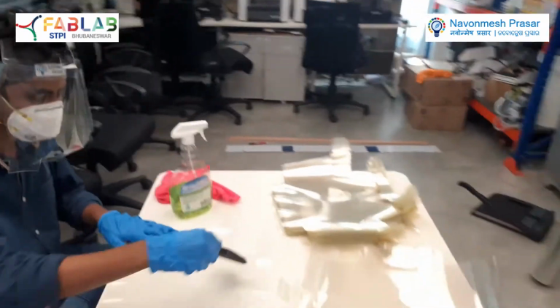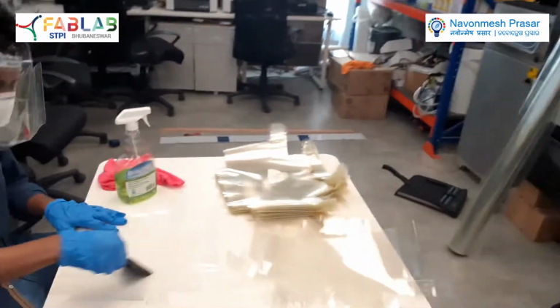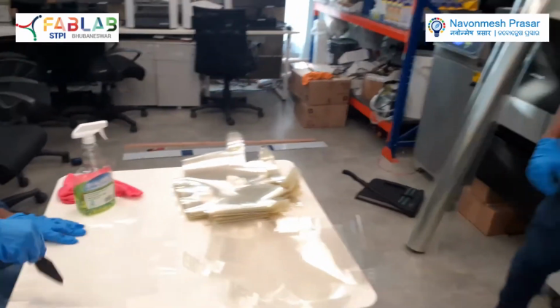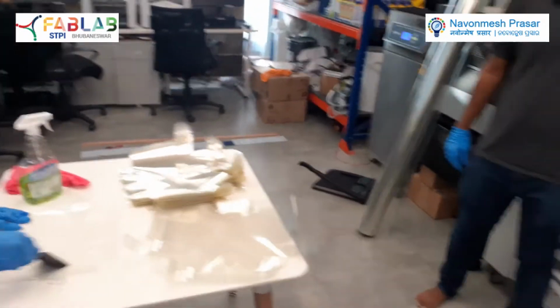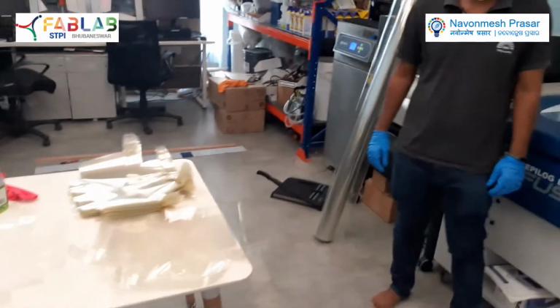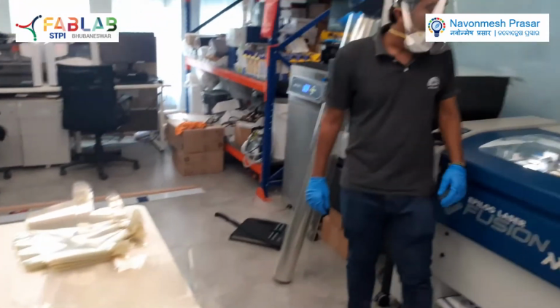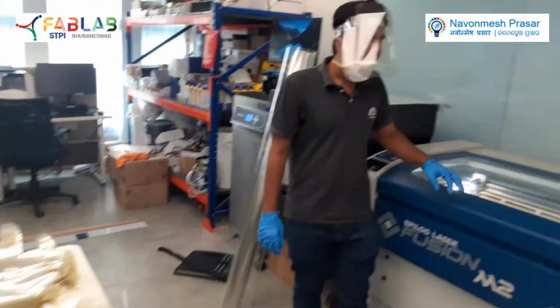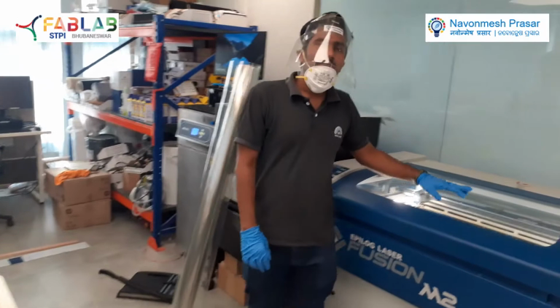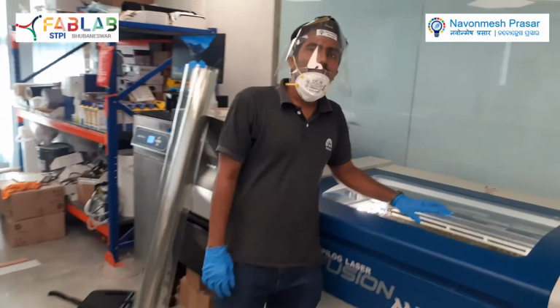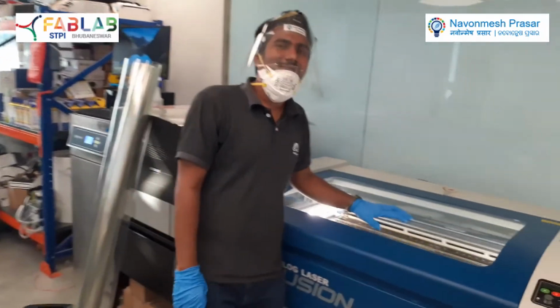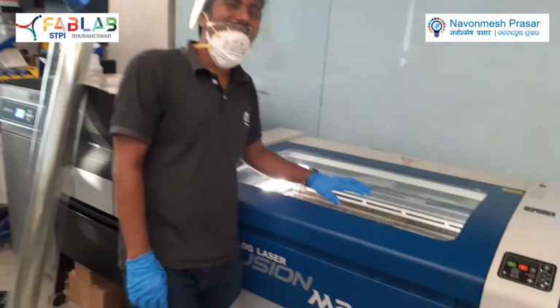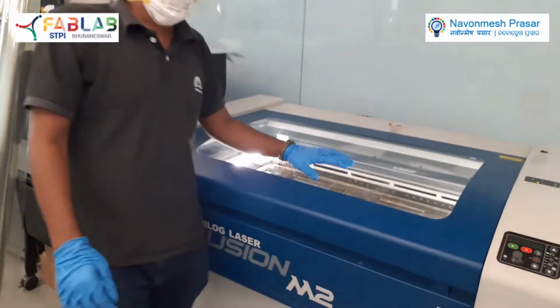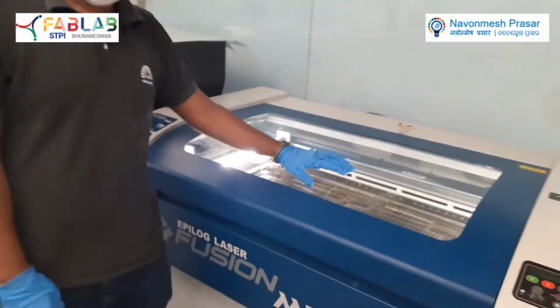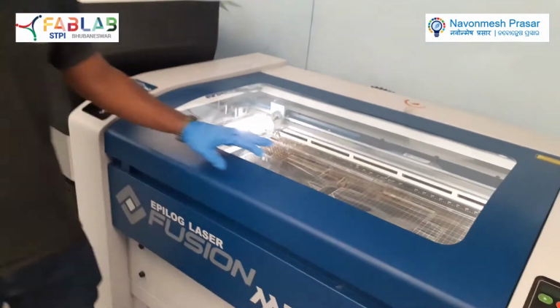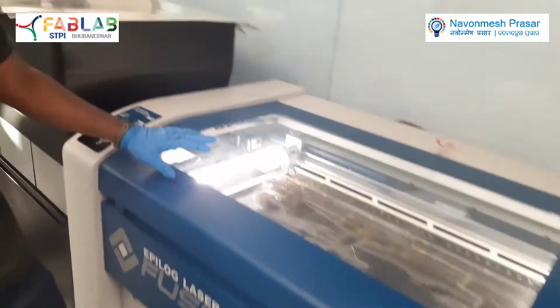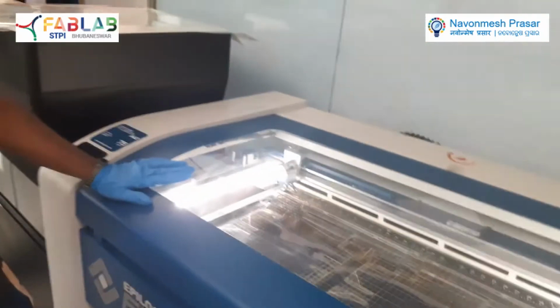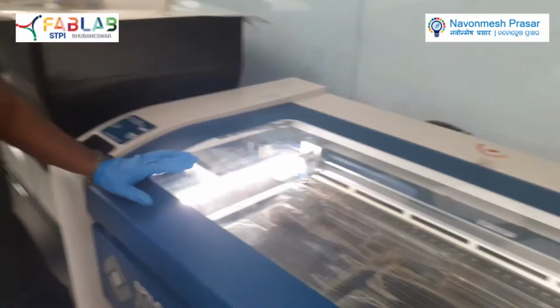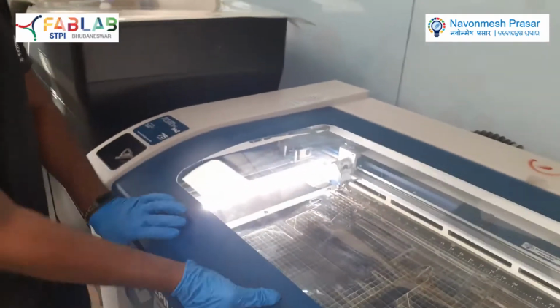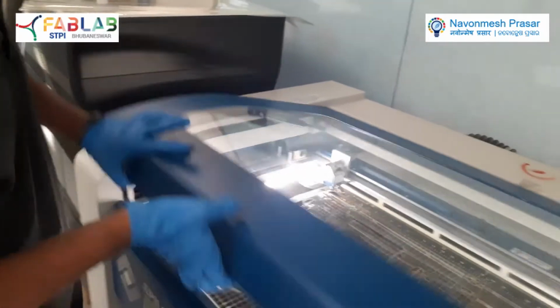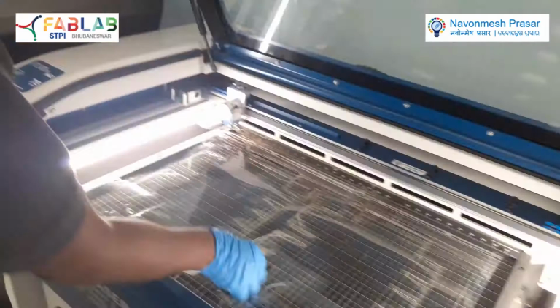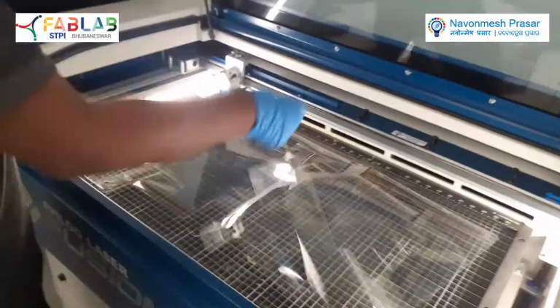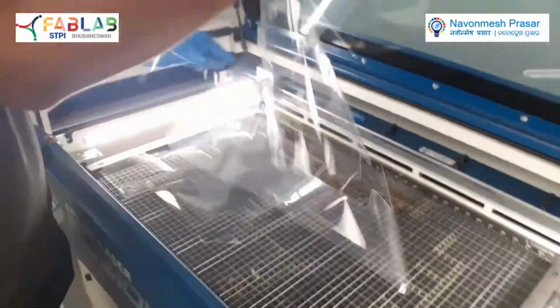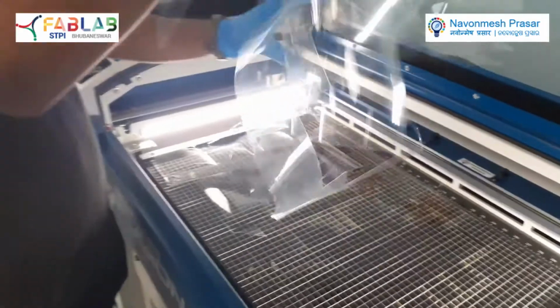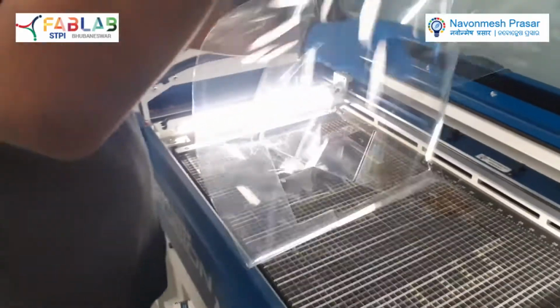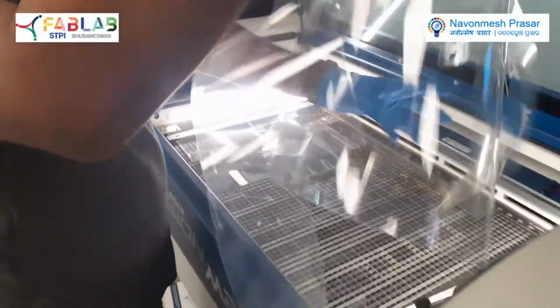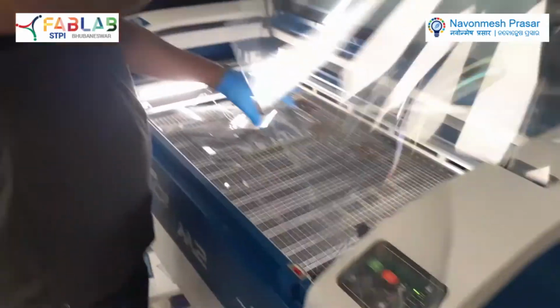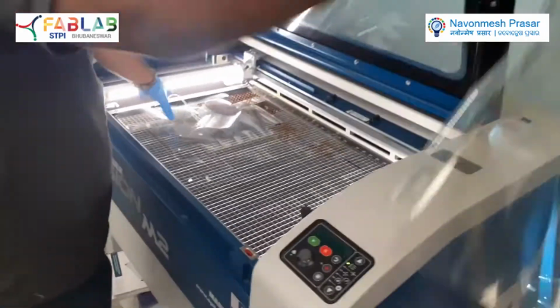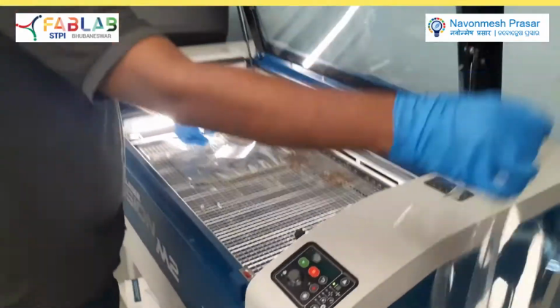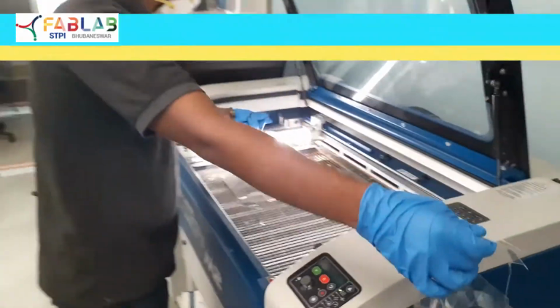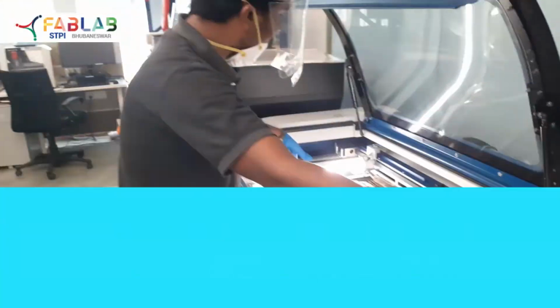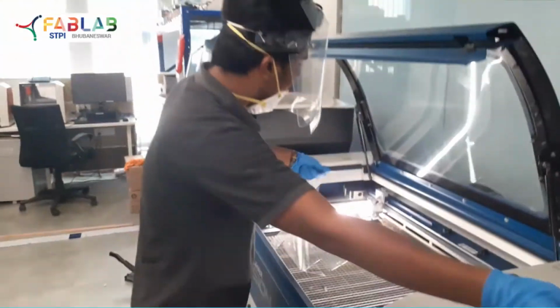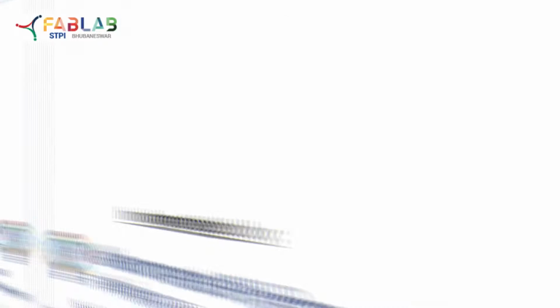It's 150 till now and we are looking forward to your support so that we can manufacture more and more and support our frontline warriors against the COVID-19 pandemic. Thank you.